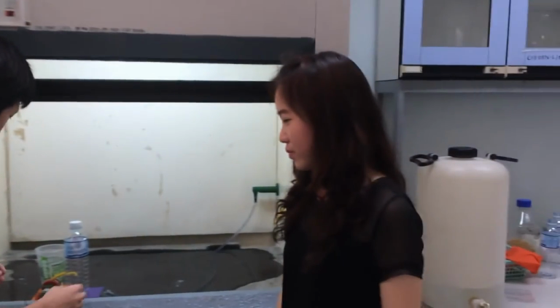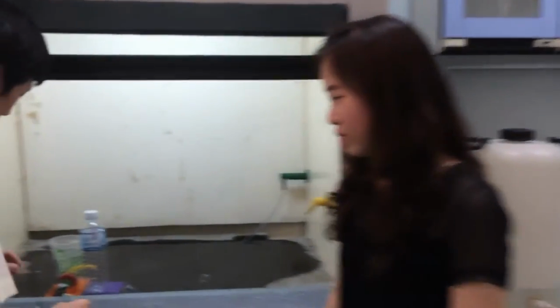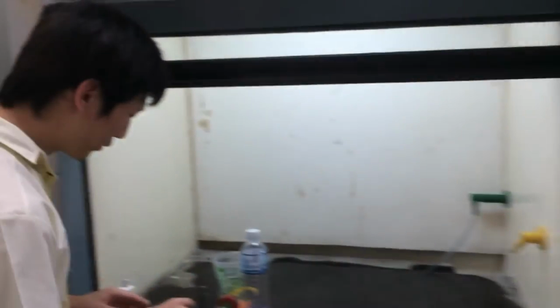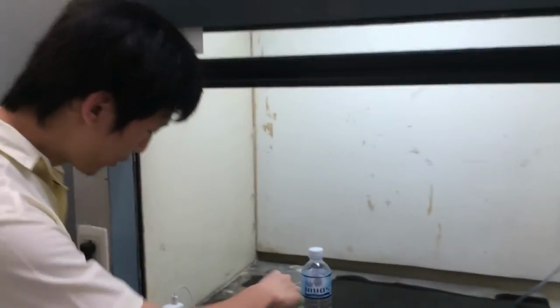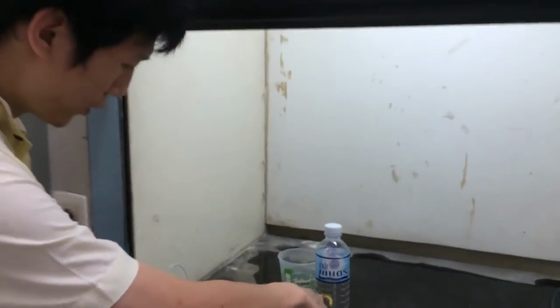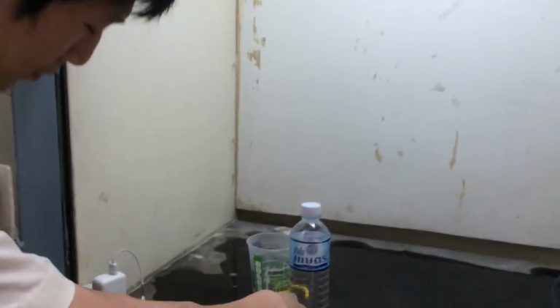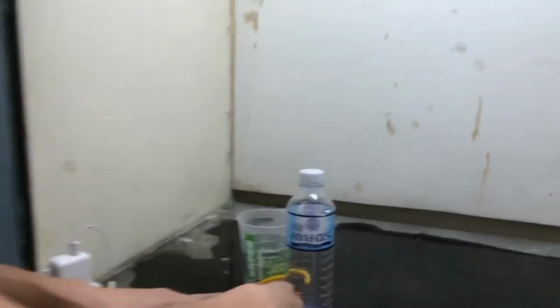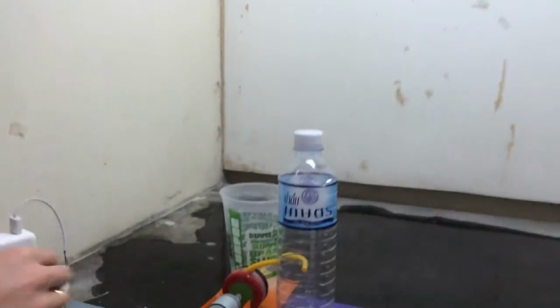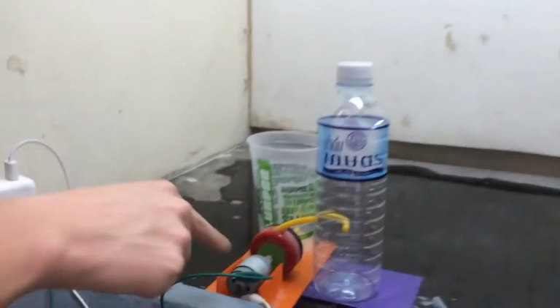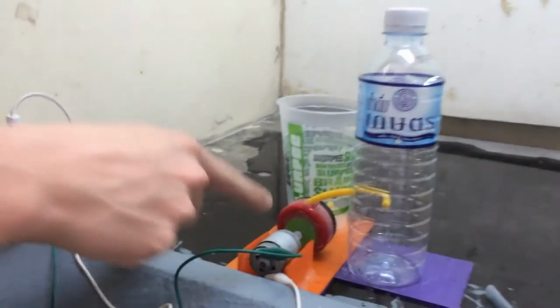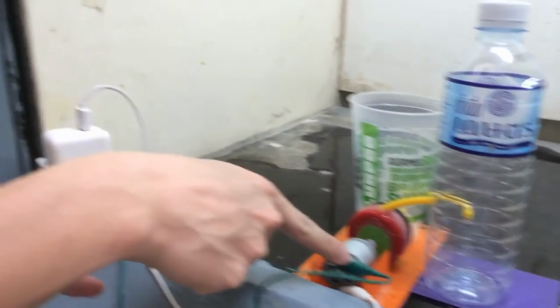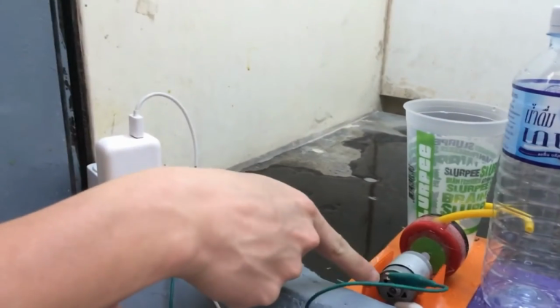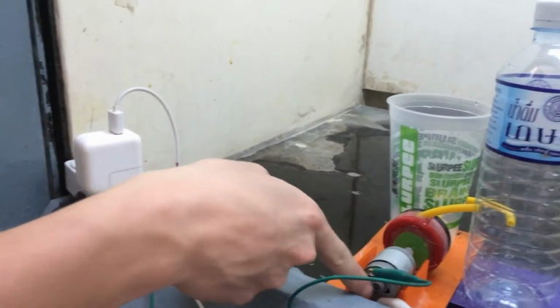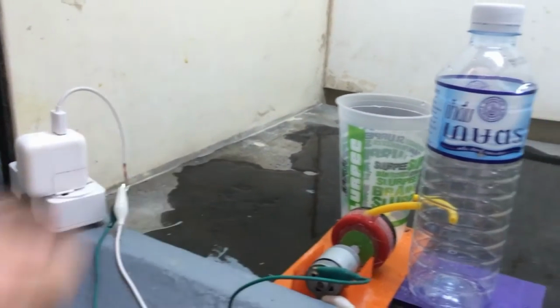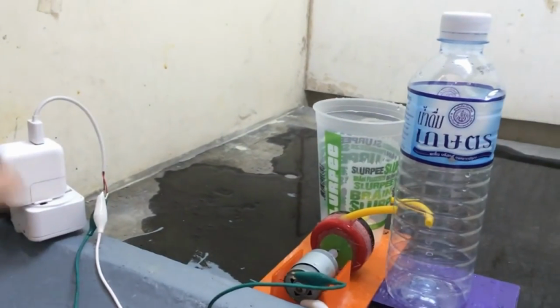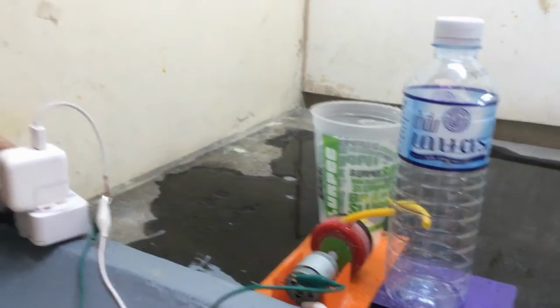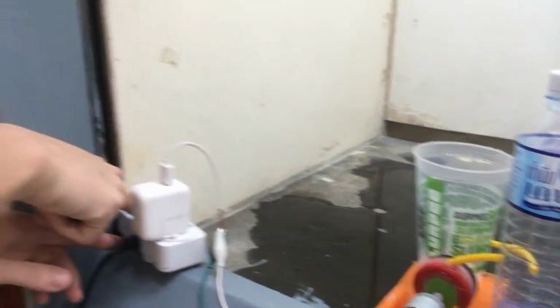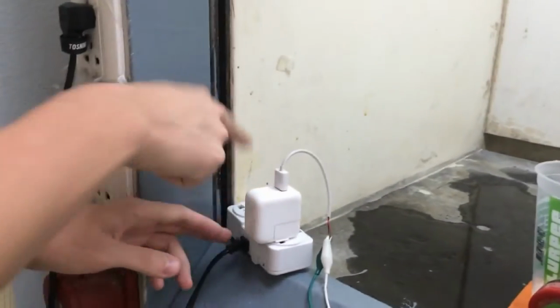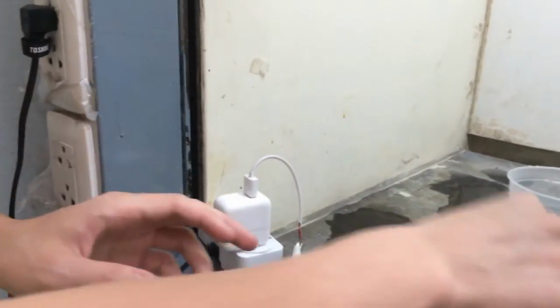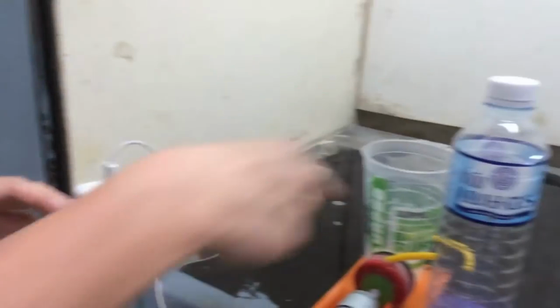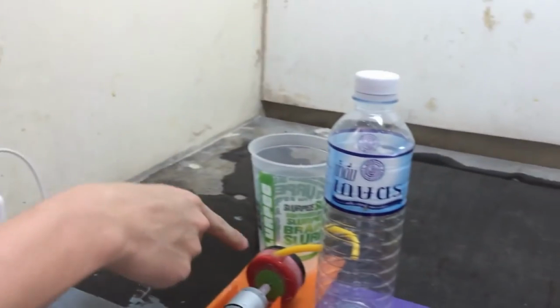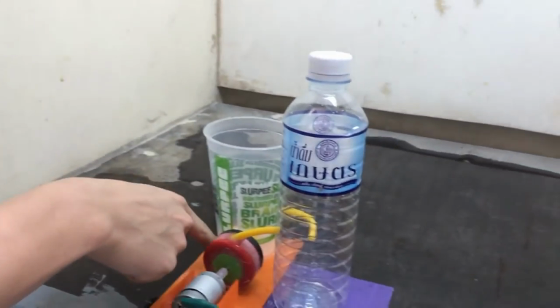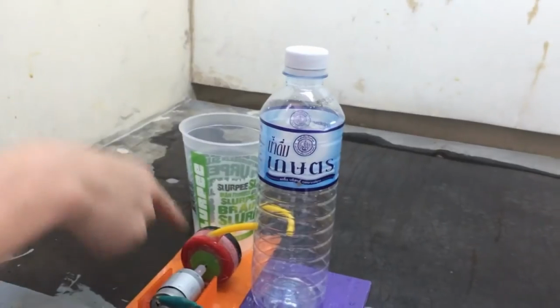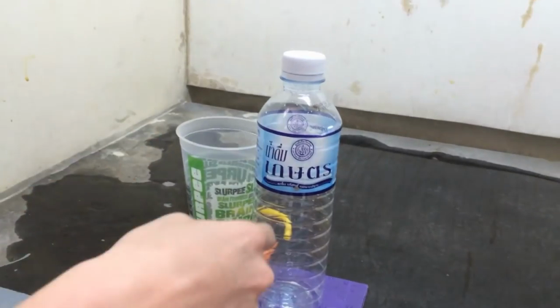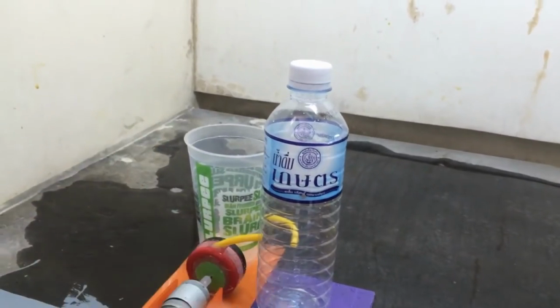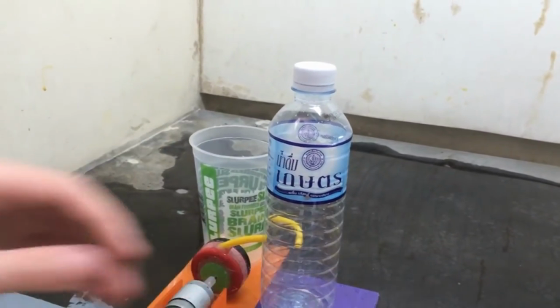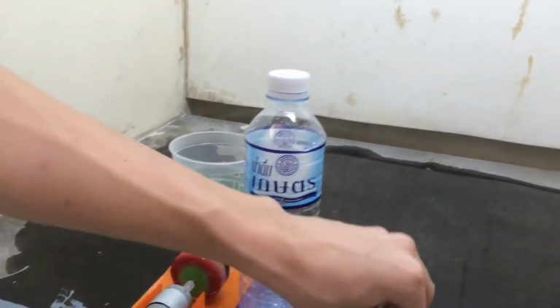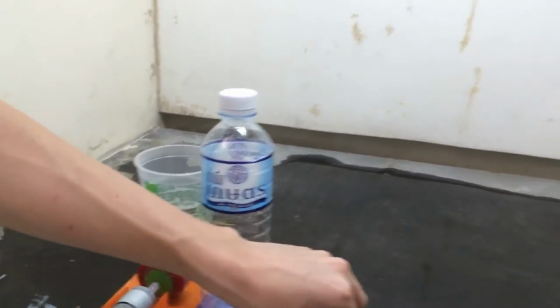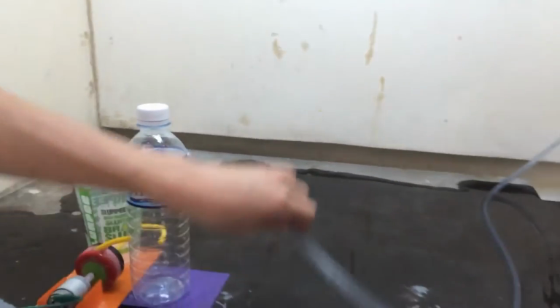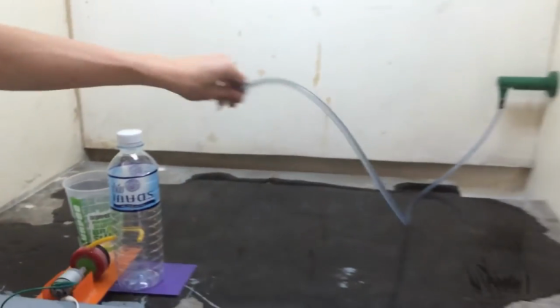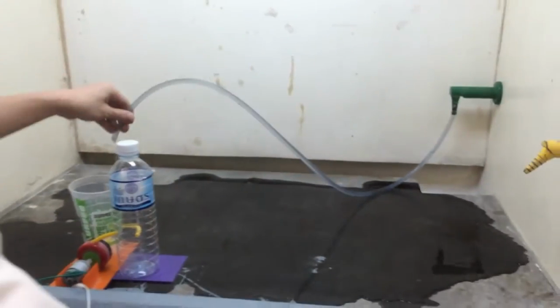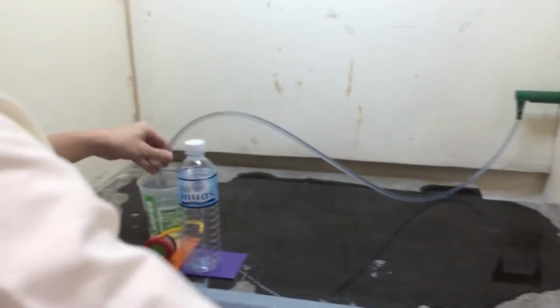First, we will put the power supply to the motor of the pump here. And we will switch on here. We can pump water from this tank to this tank. First we will put the water in.